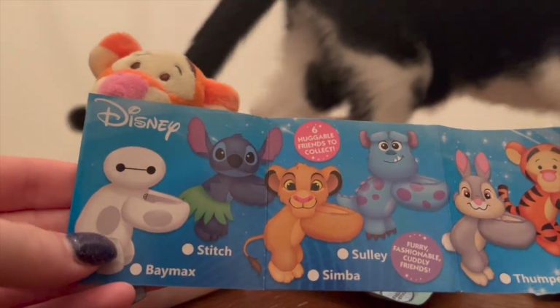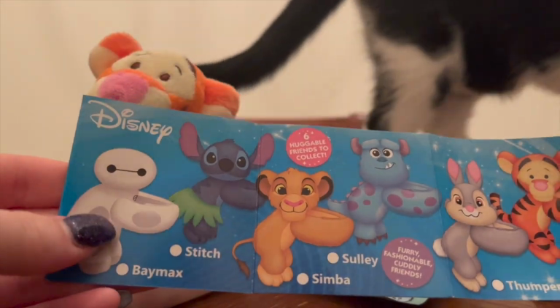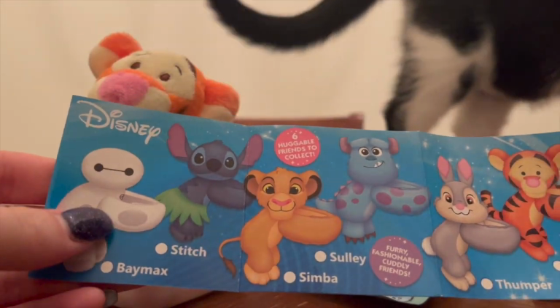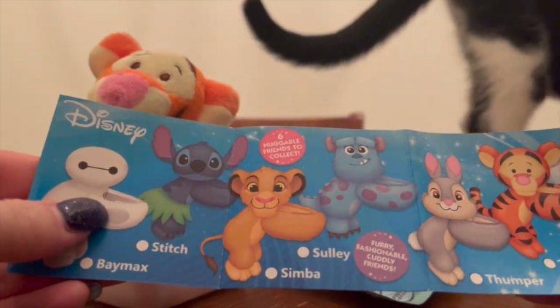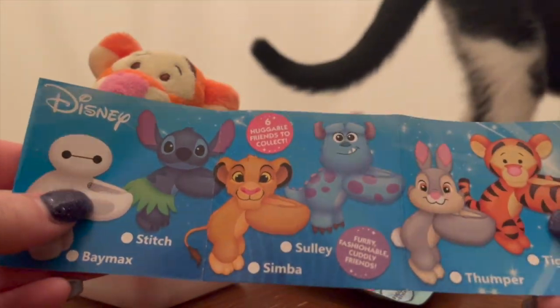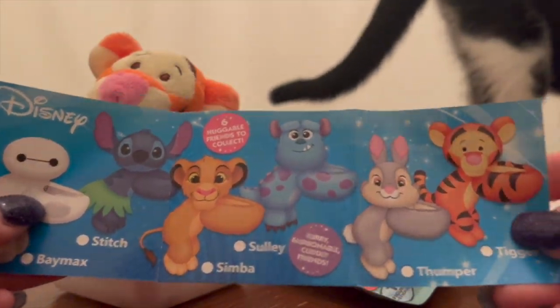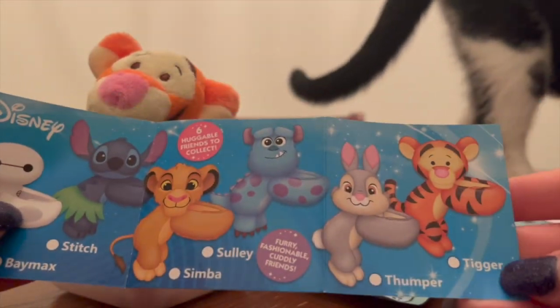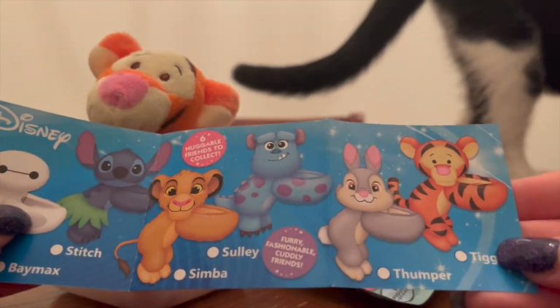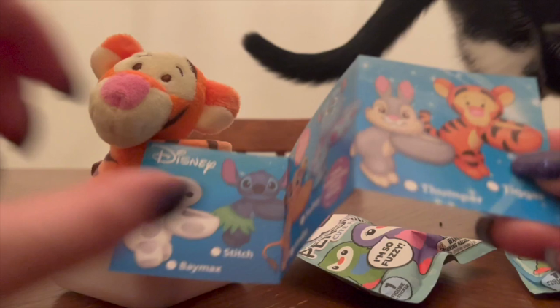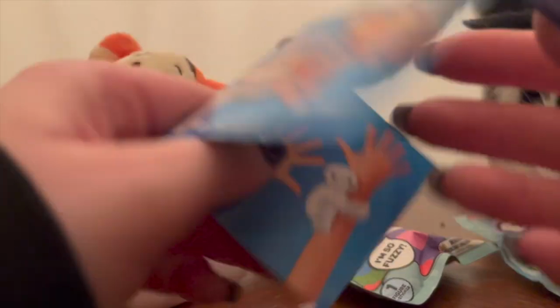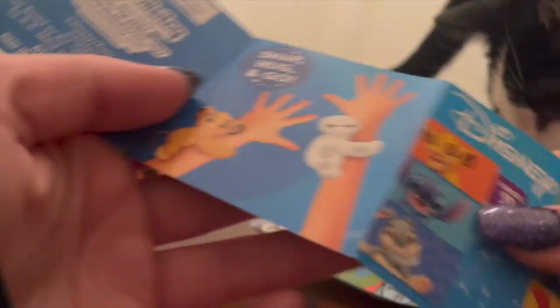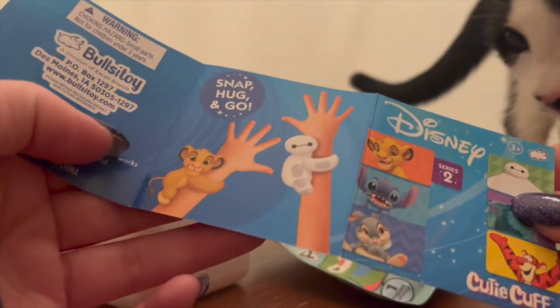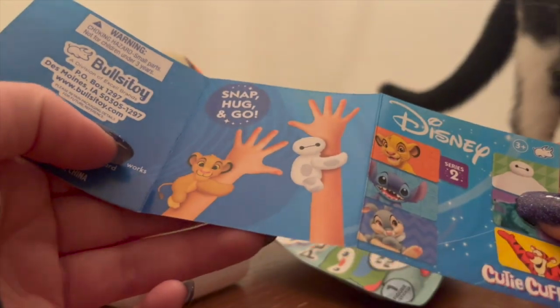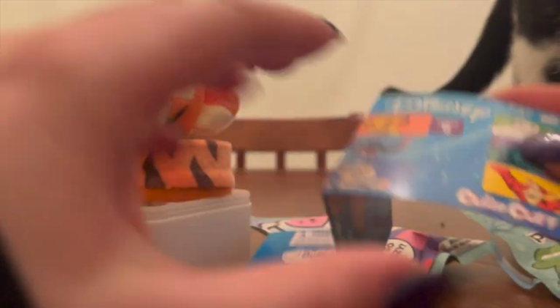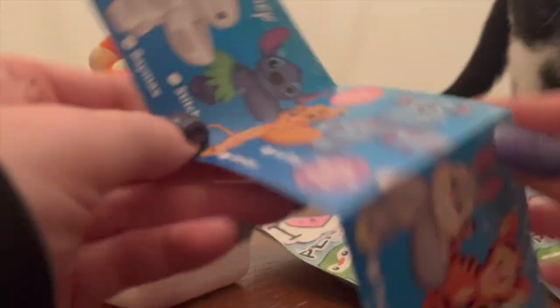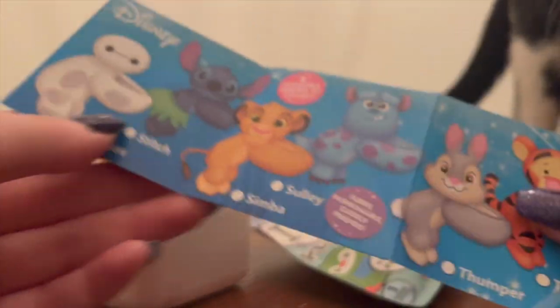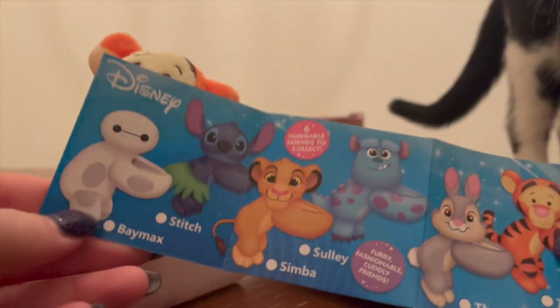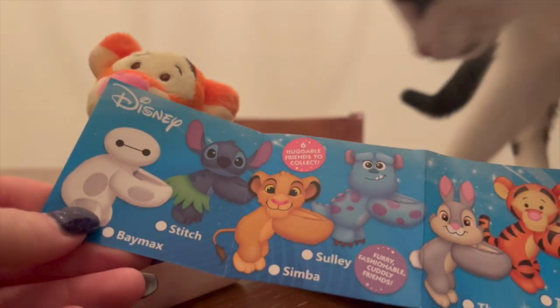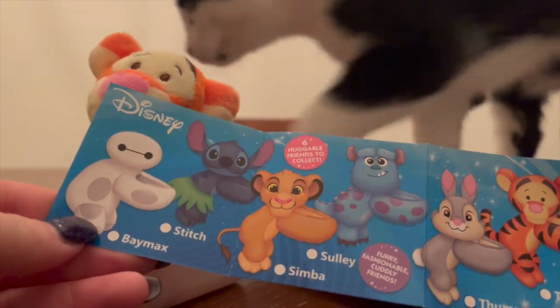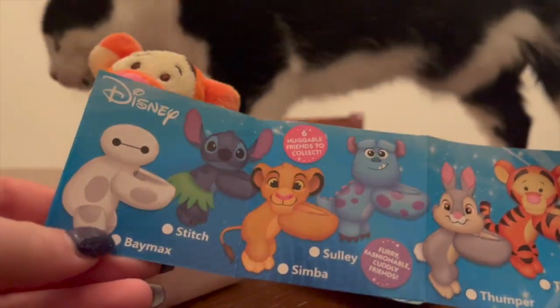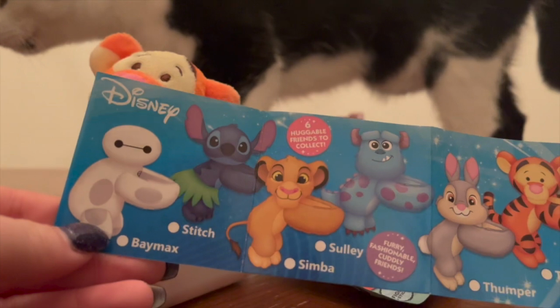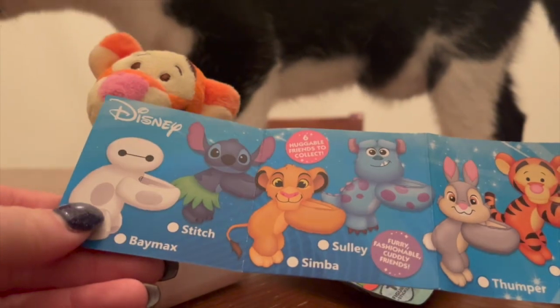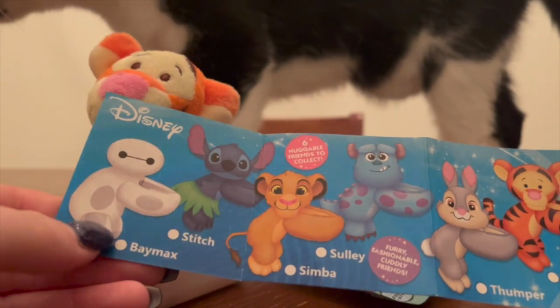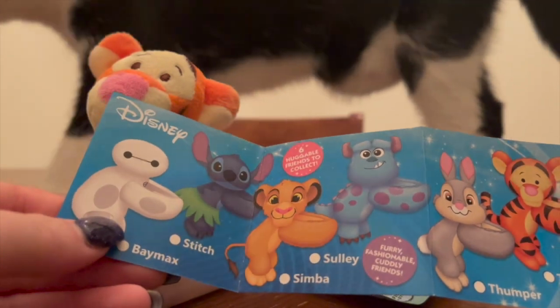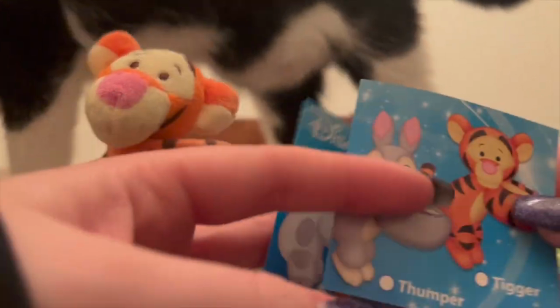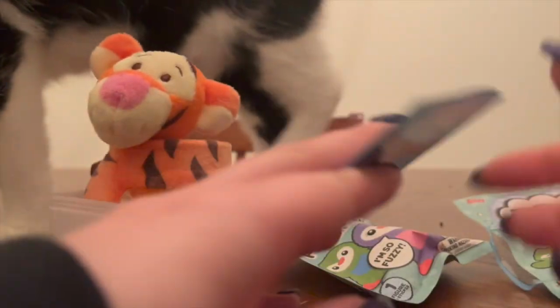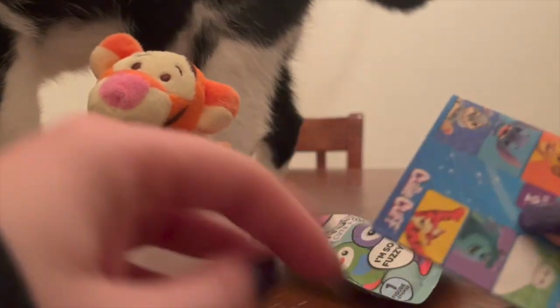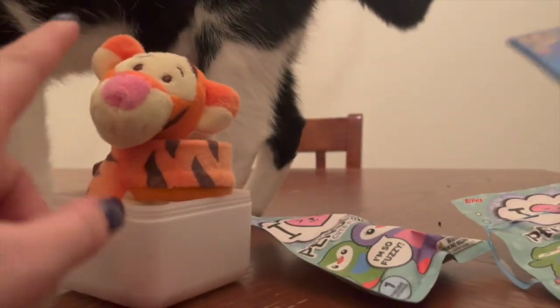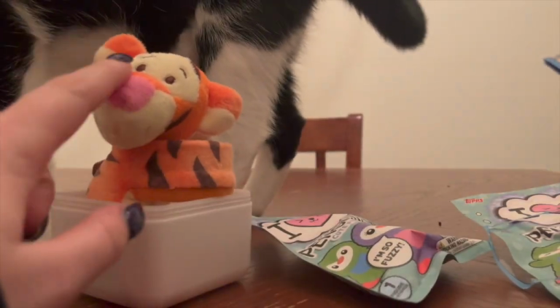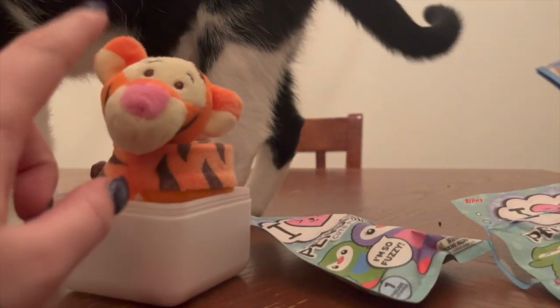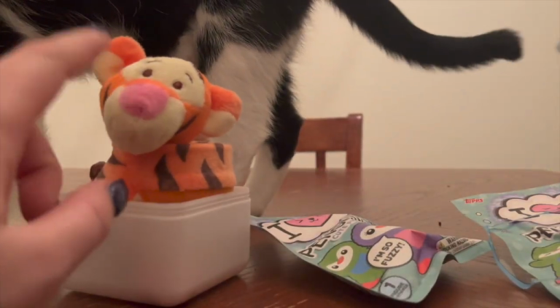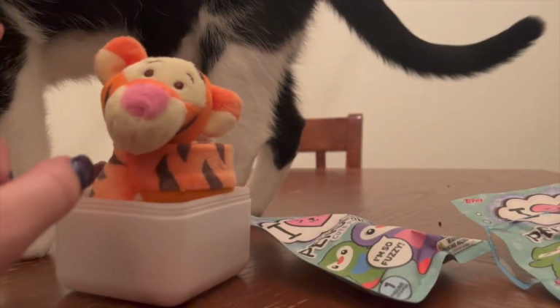We've got Baymax, Stitch, Simba, Sully, Thumper, and Tigger in this series. Baymax is going to be cute too — I've never seen Big Hero 6, but he's pretty cute. I am only buying these for Tigger.